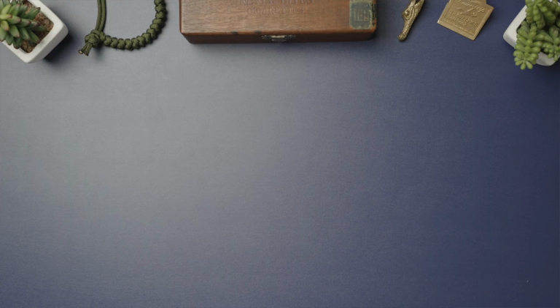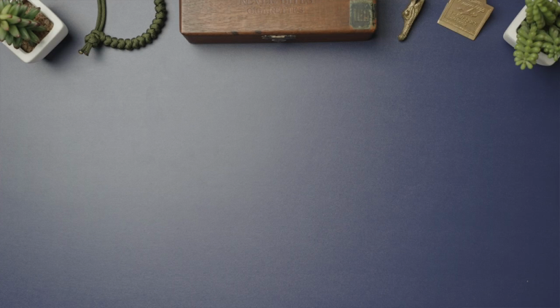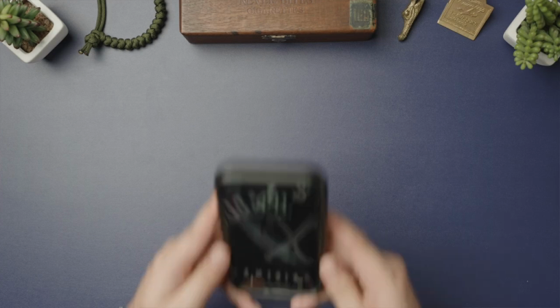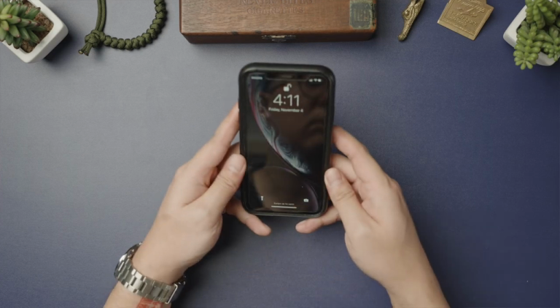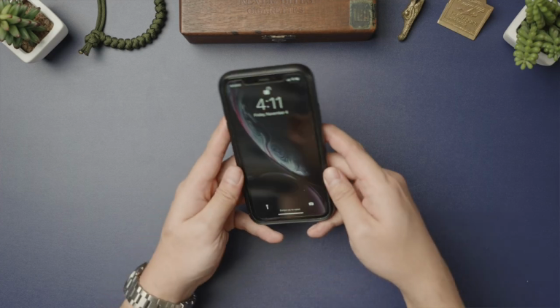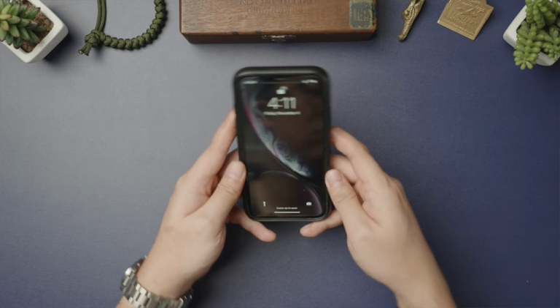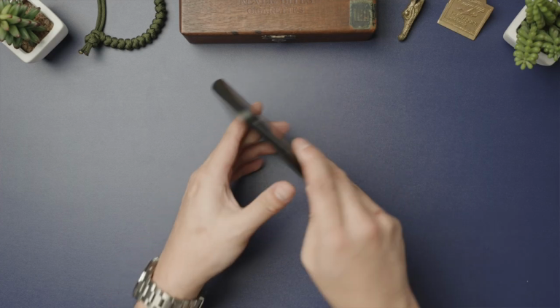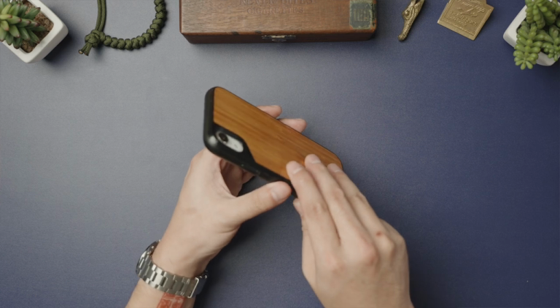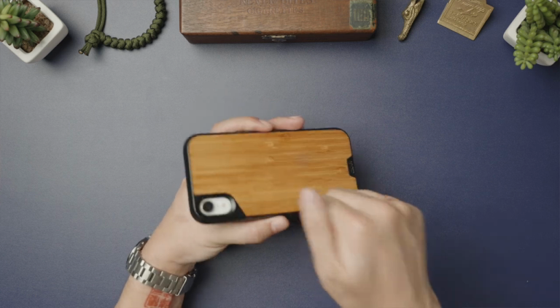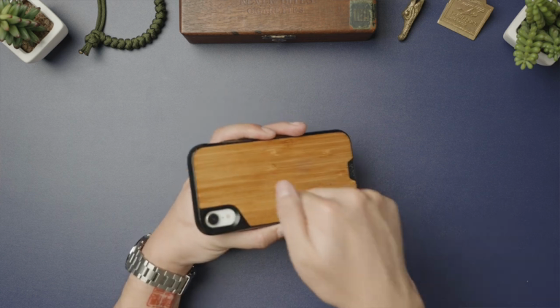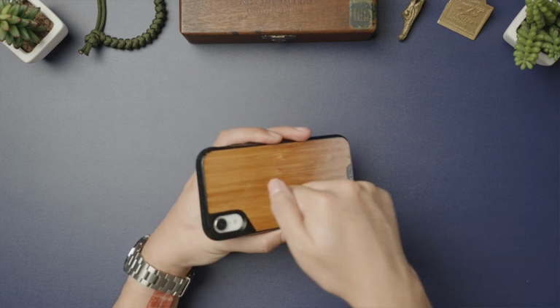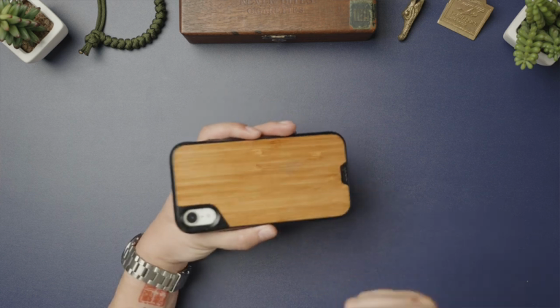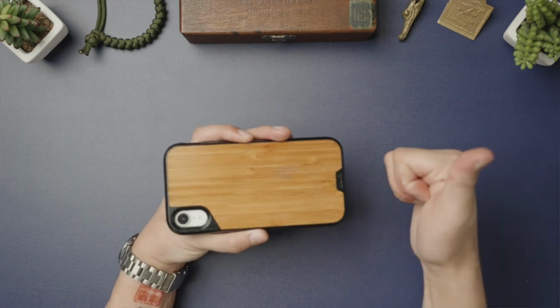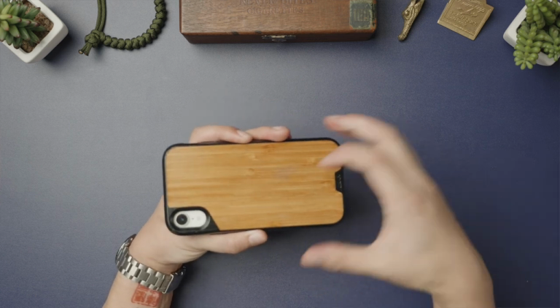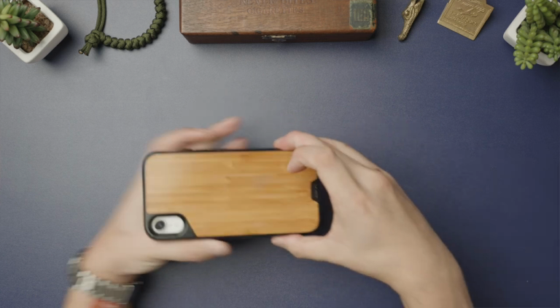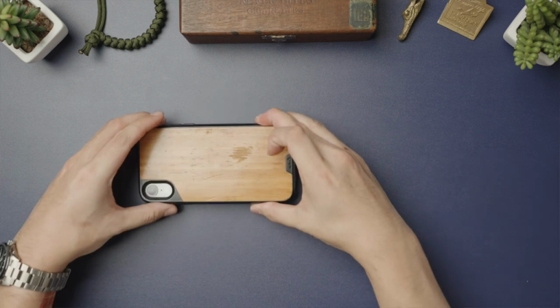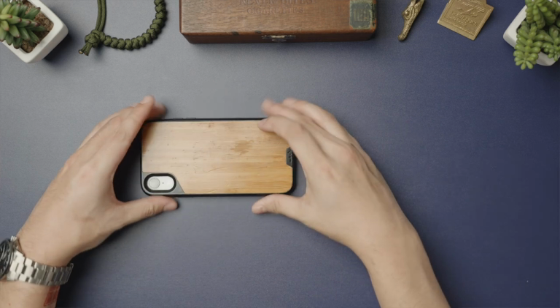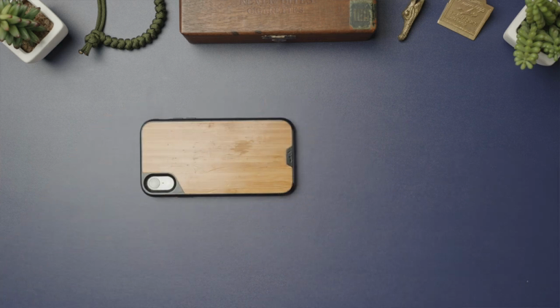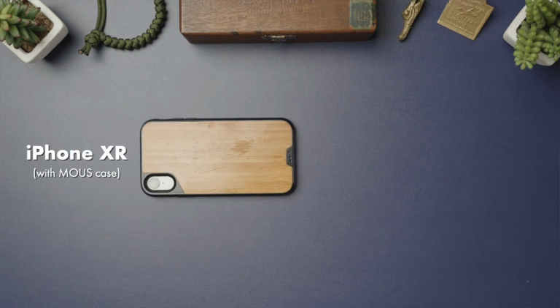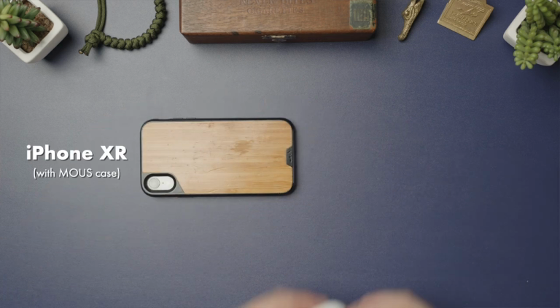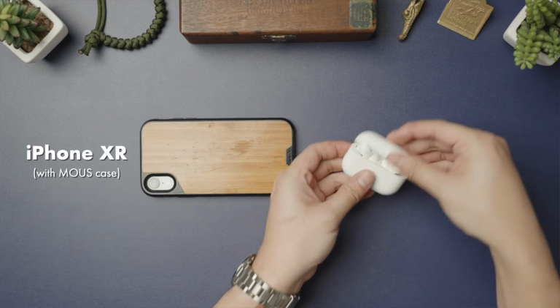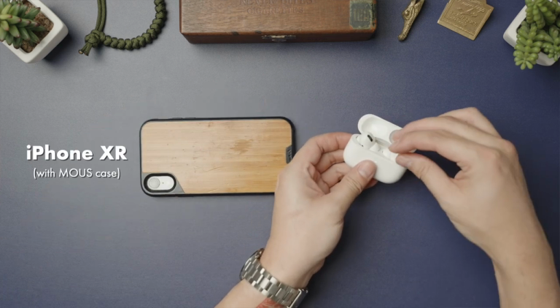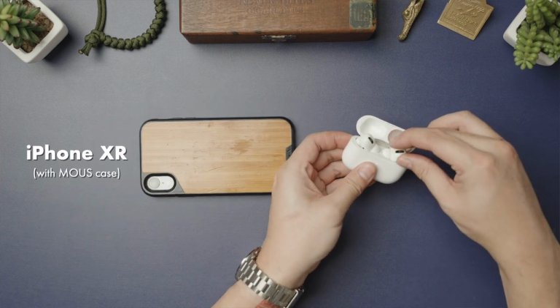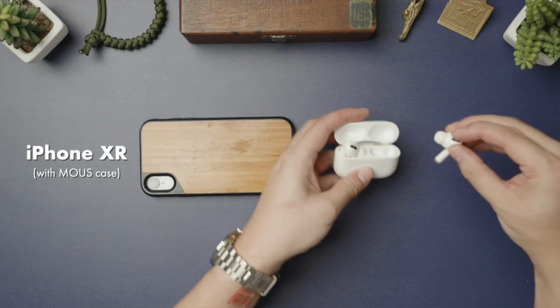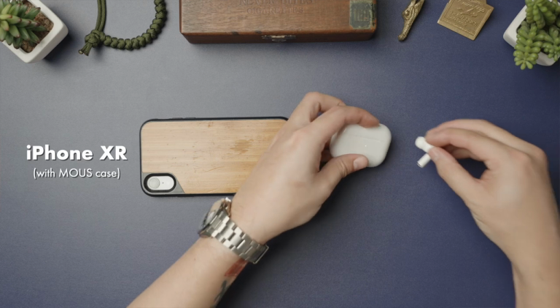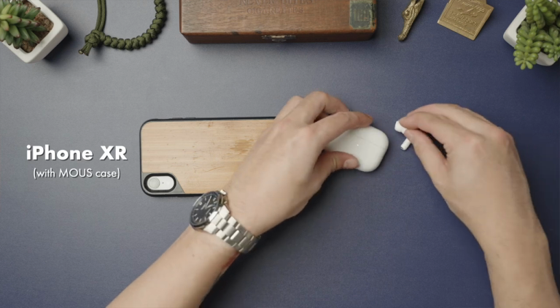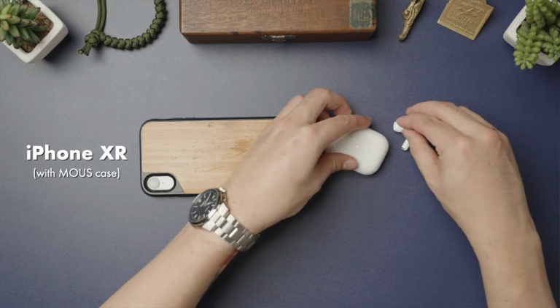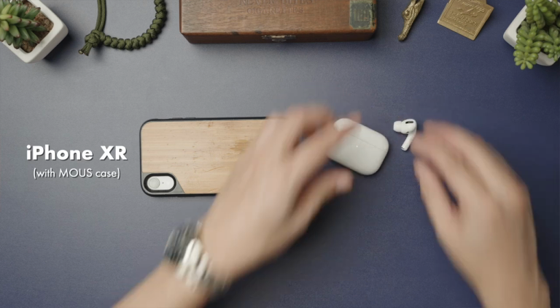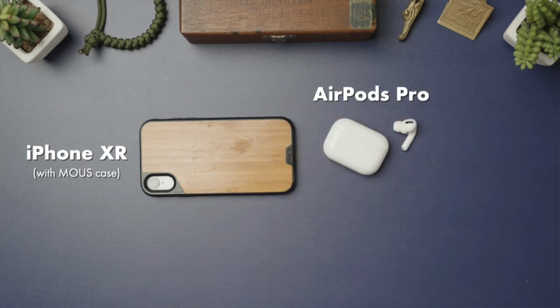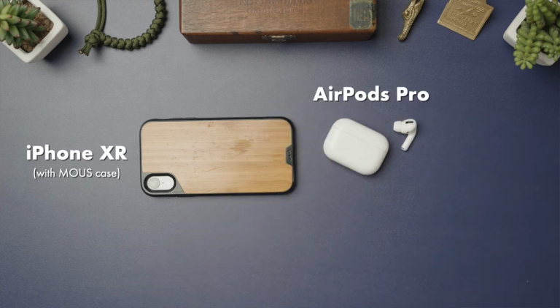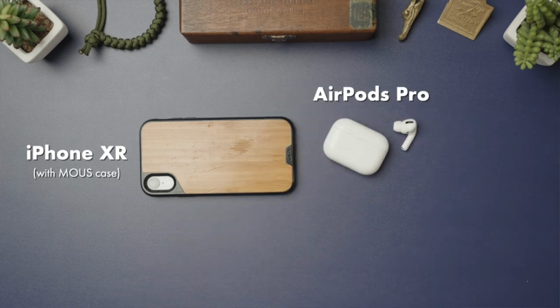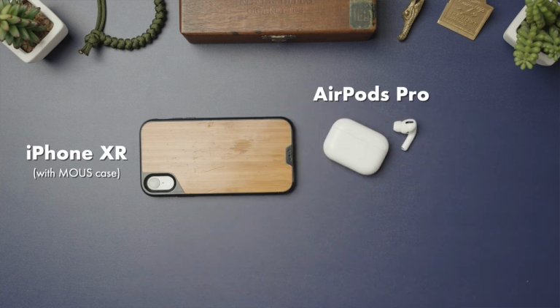I've got my phone, which at this point is the four or five-year-old iPhone XR. Battery's still going strong, and since I spend so much time on the phone doing sales calls, AirPod Pros are a must.